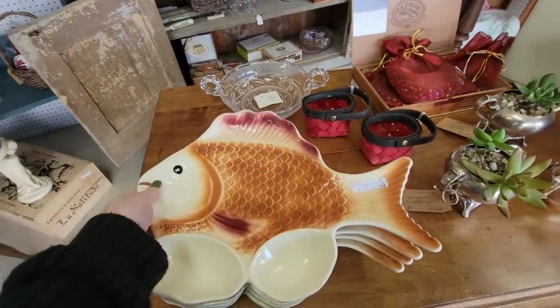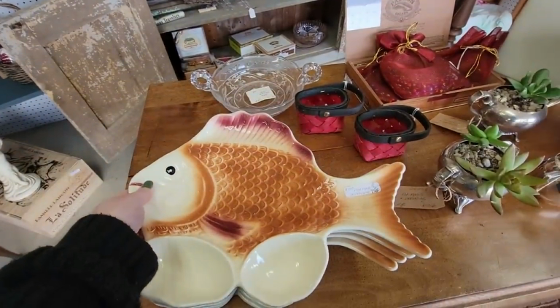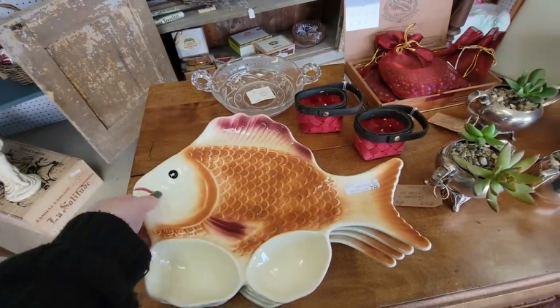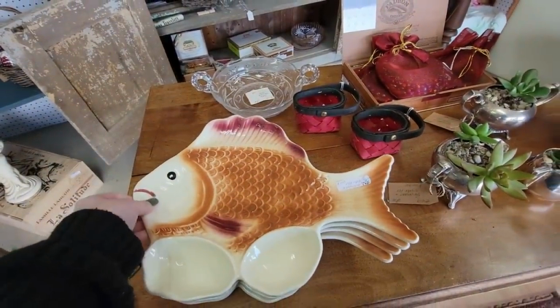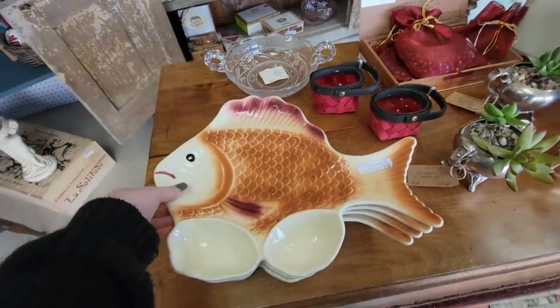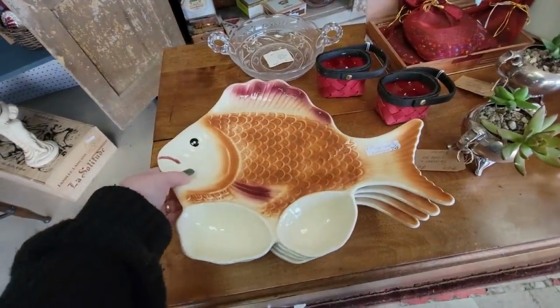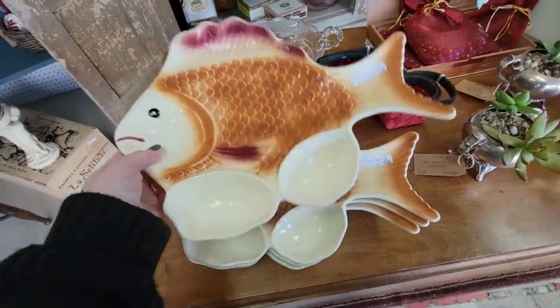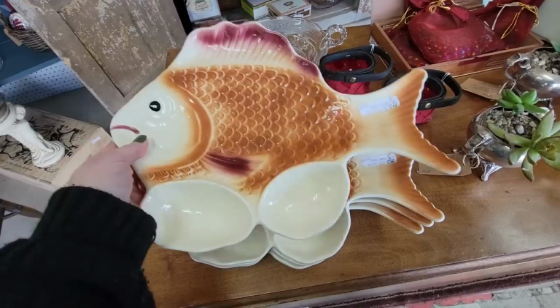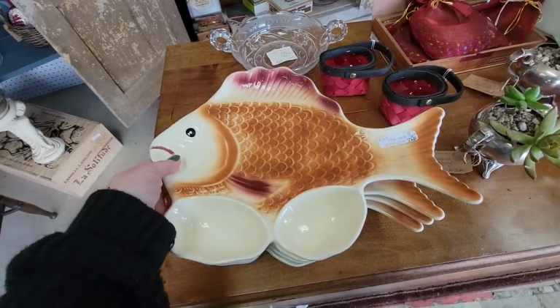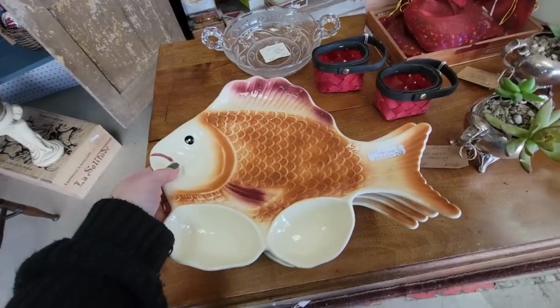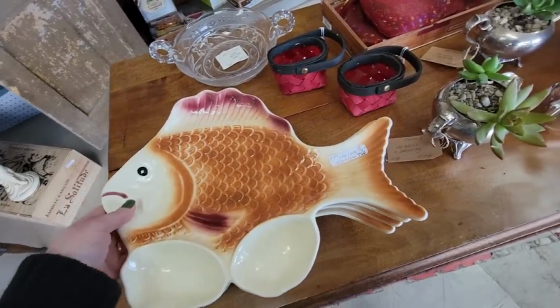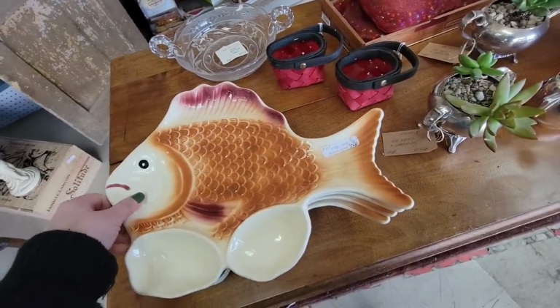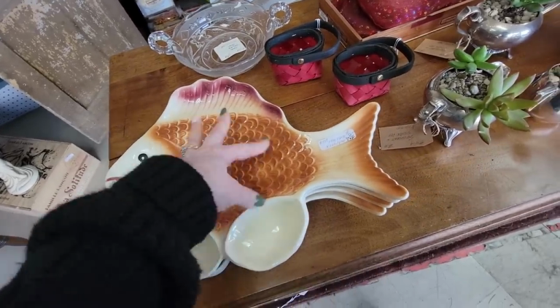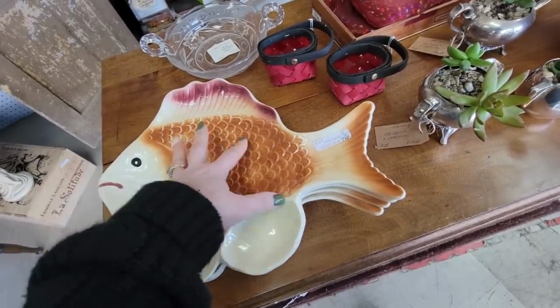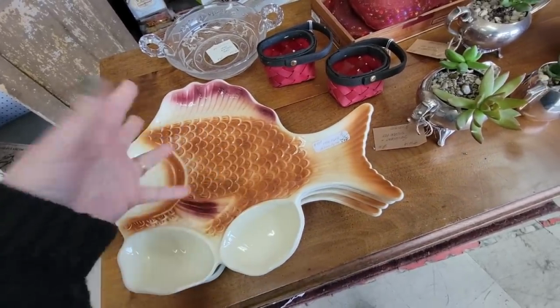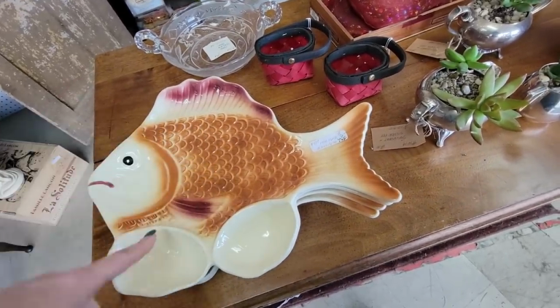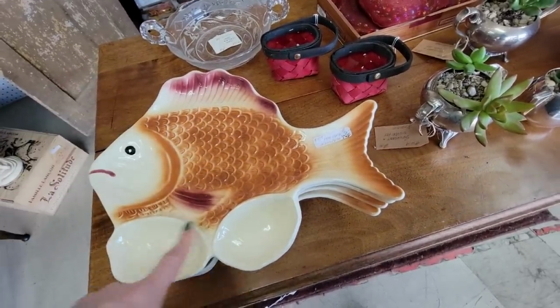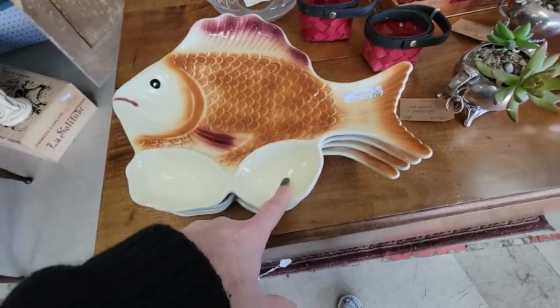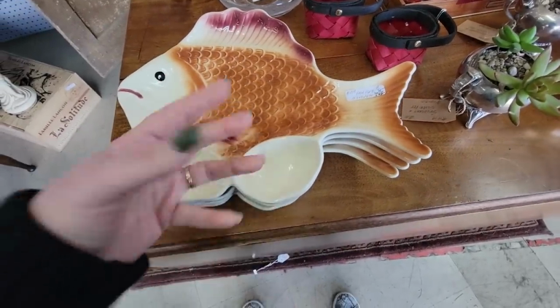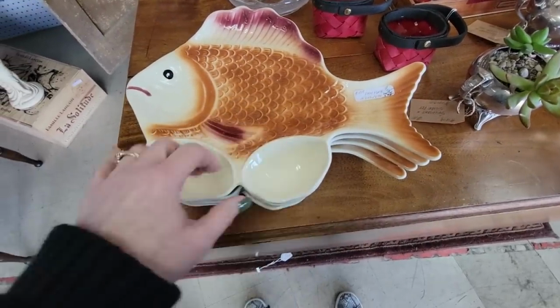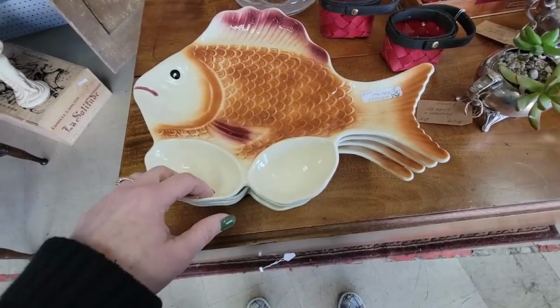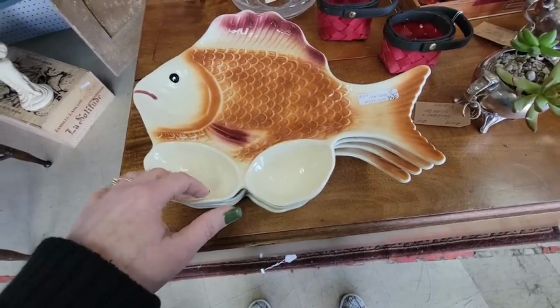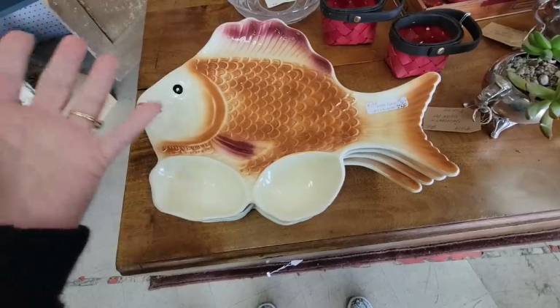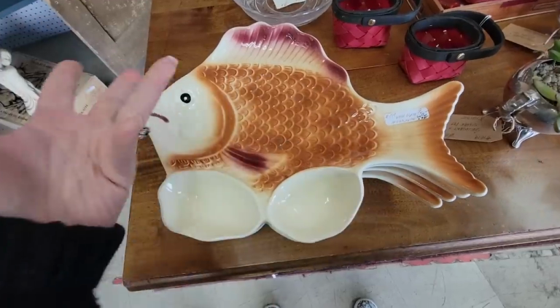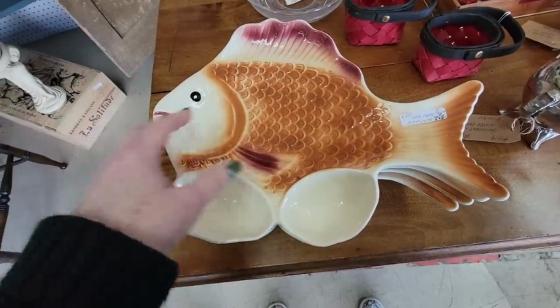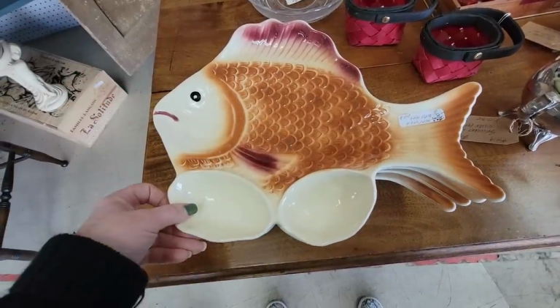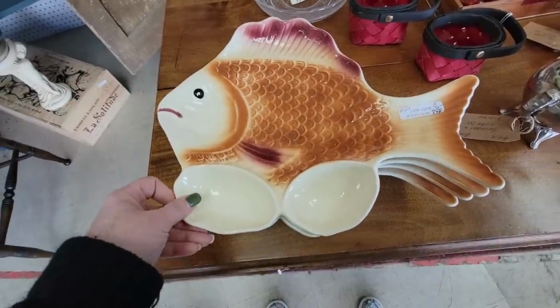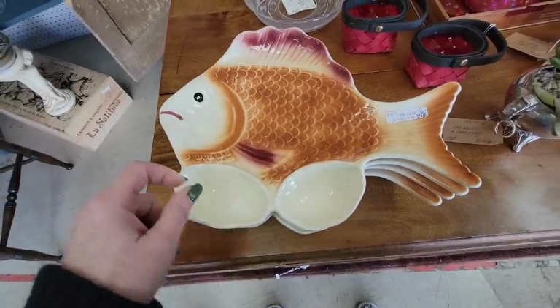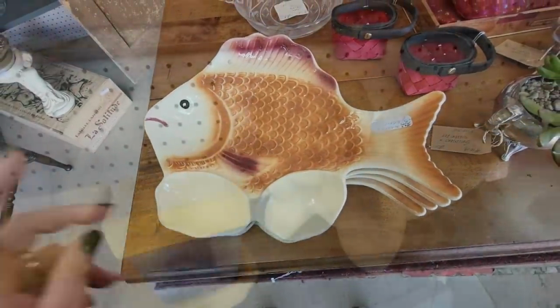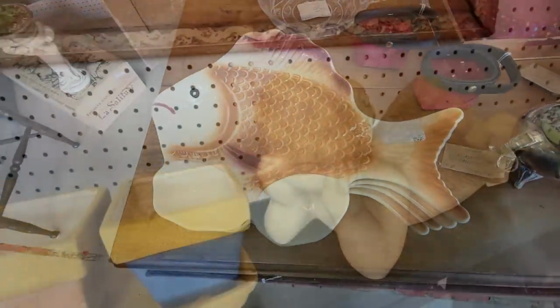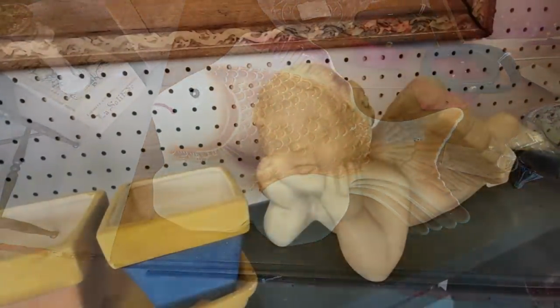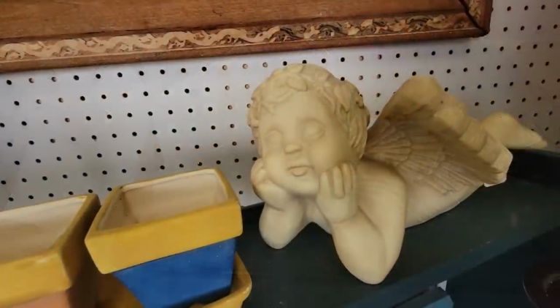I'm not going to get them, but could you imagine going to a dinner and there's... I think it's like a serving dish, maybe for shrimp? Are these the dipping sauces? I don't eat seafood so I don't know, but they're still kind of fun.